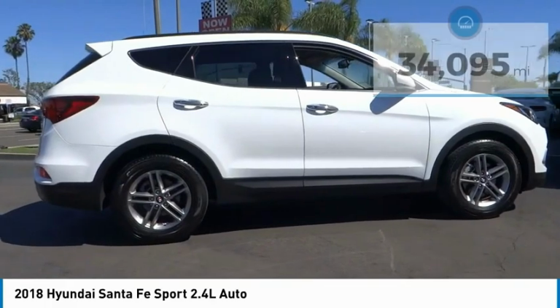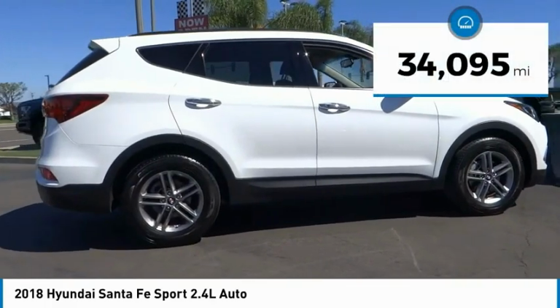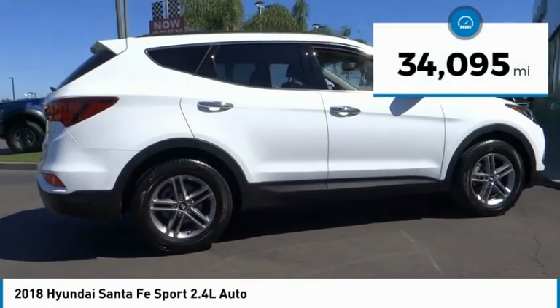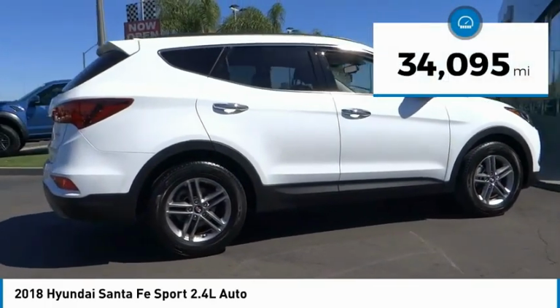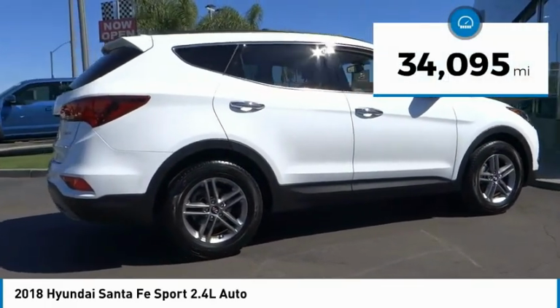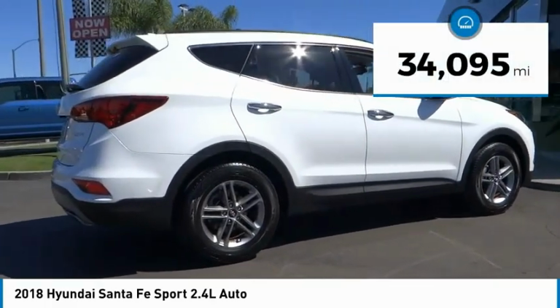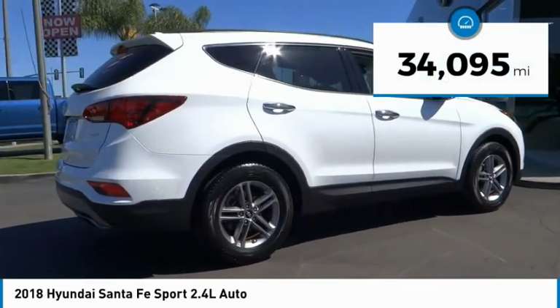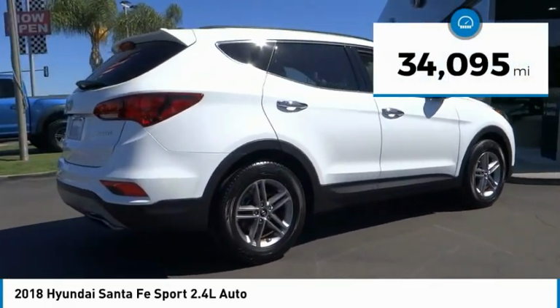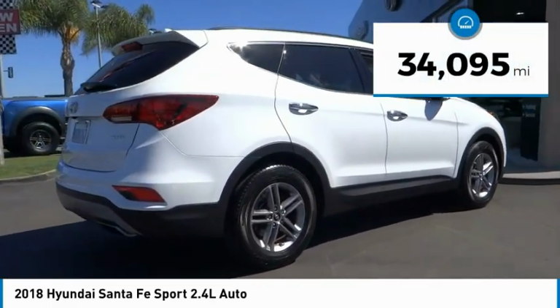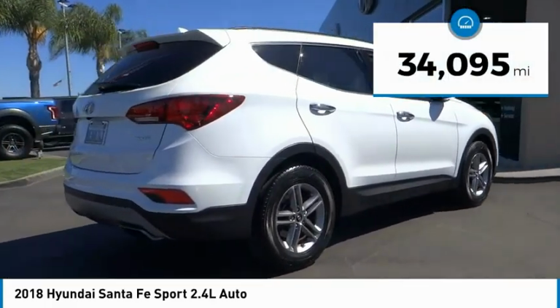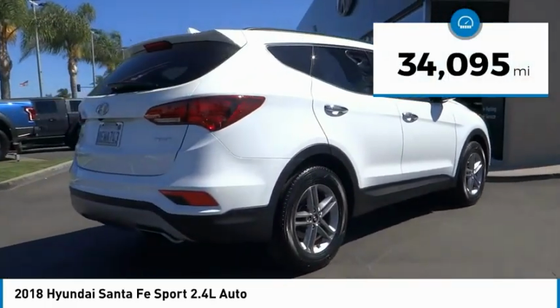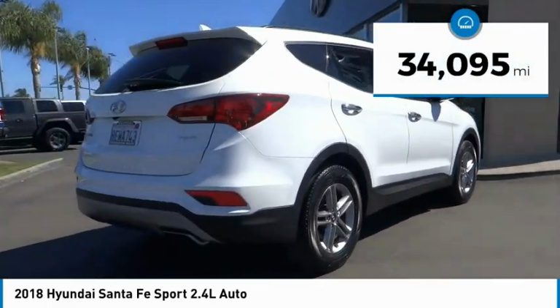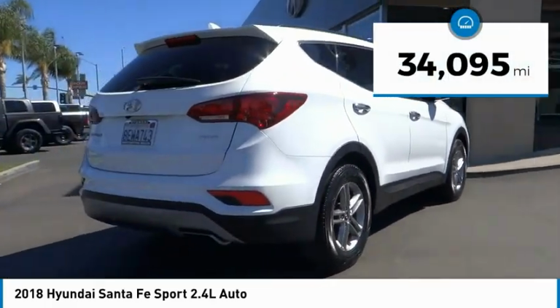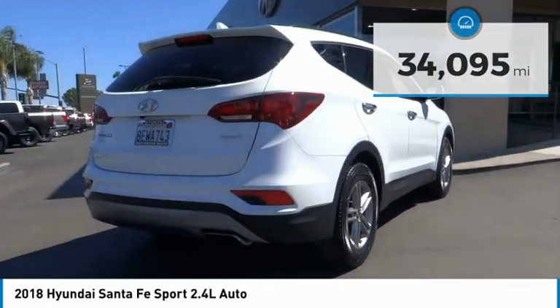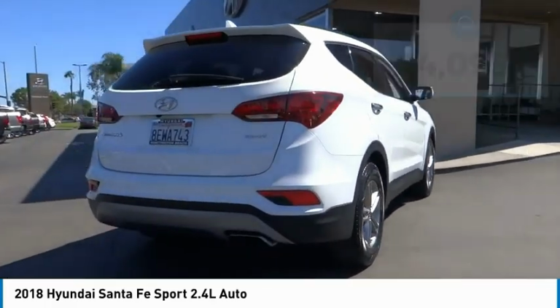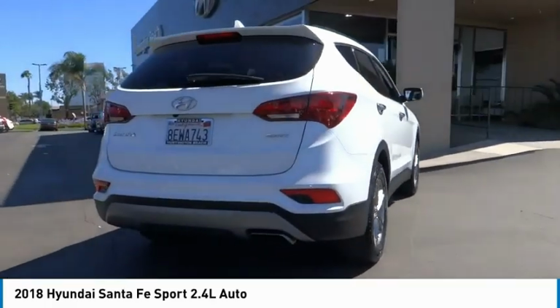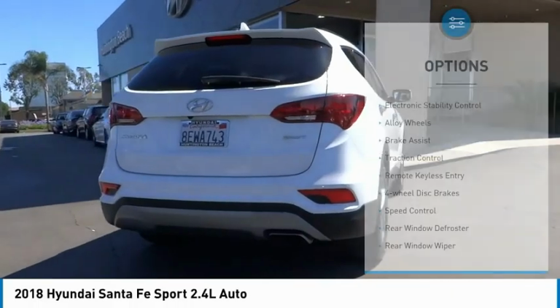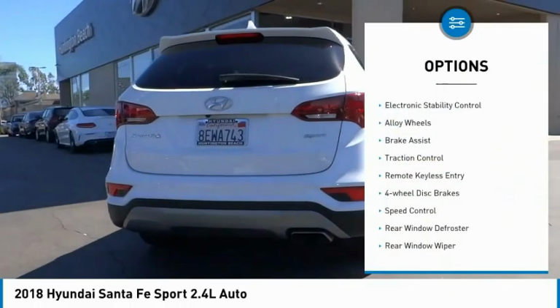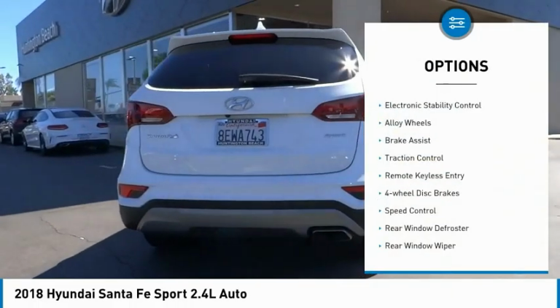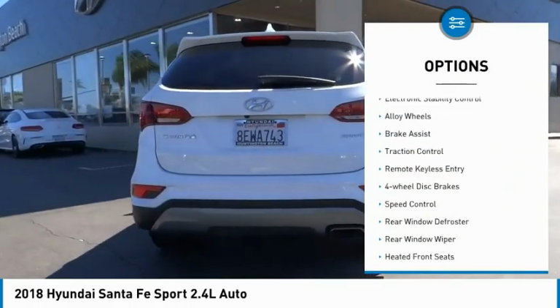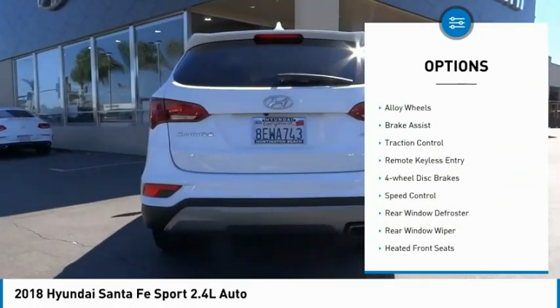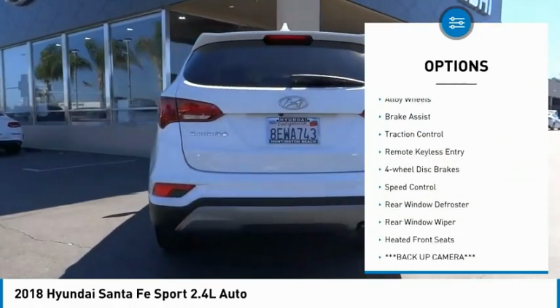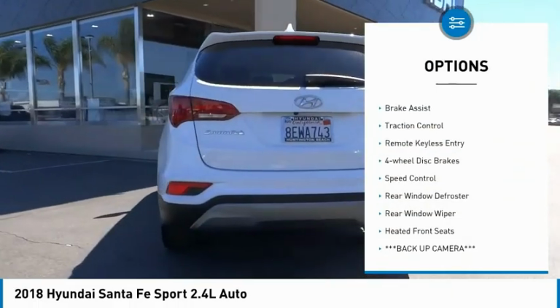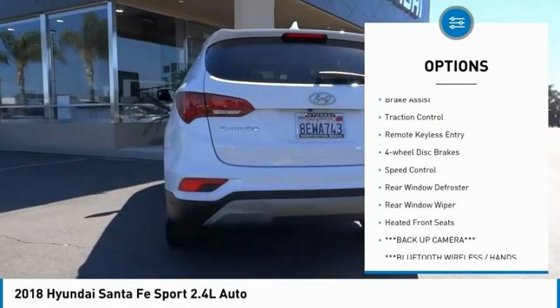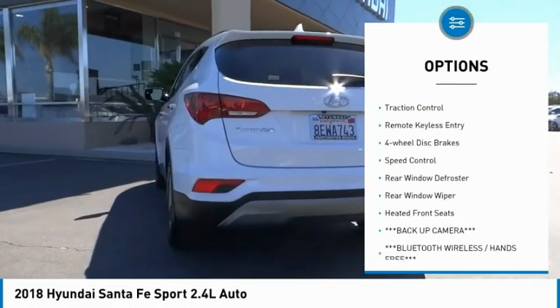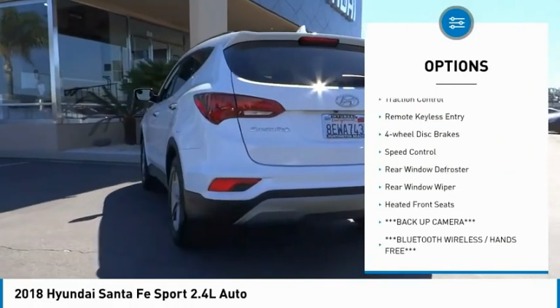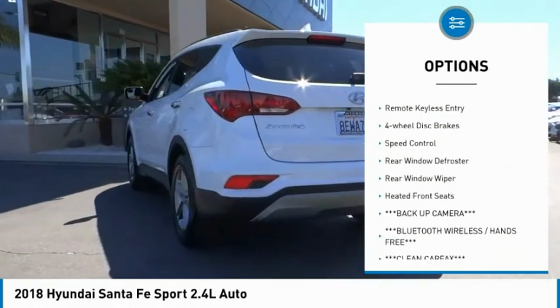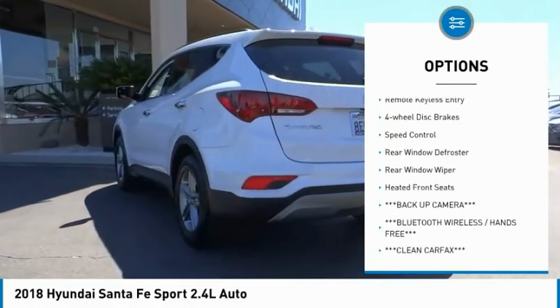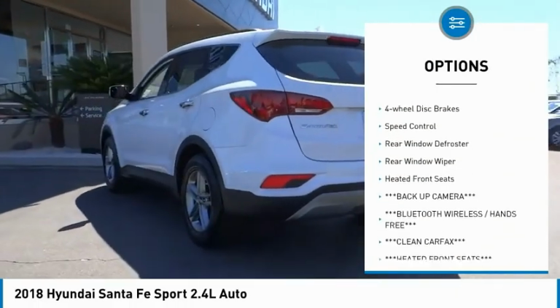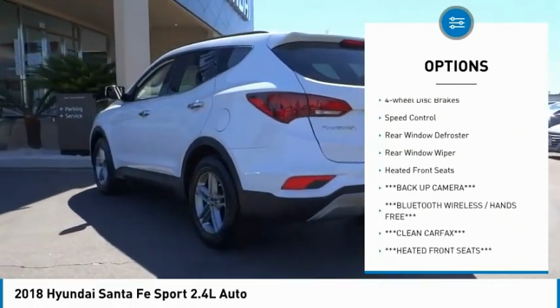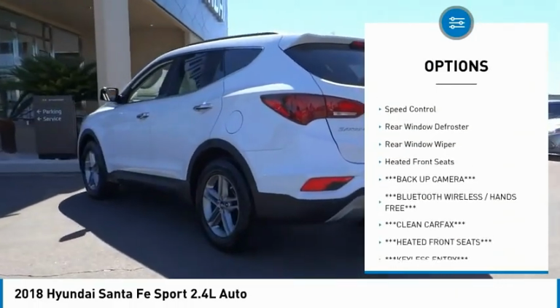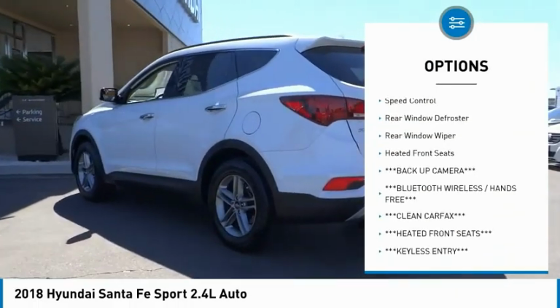This vehicle has less than 35,000 miles. Here are some of this vehicle's great options: electronic stability control, alloy wheels, brake assist, traction control.